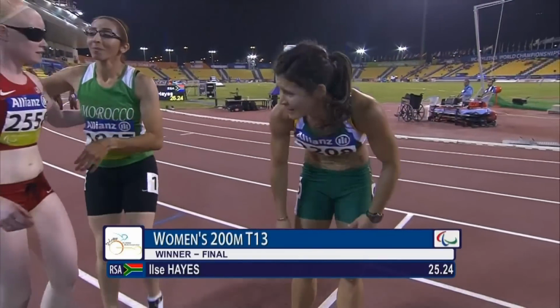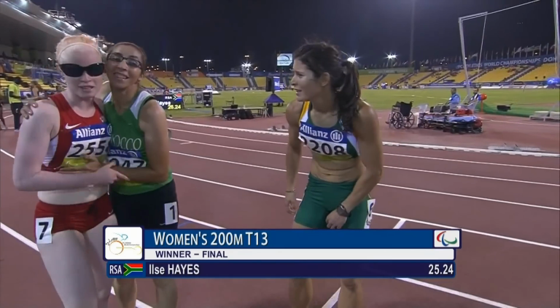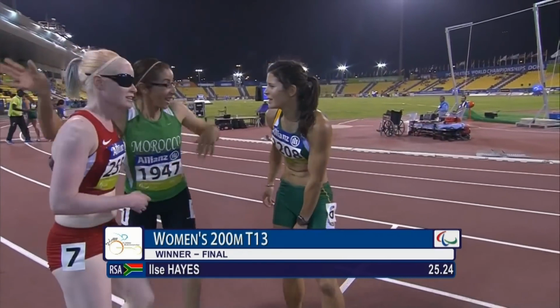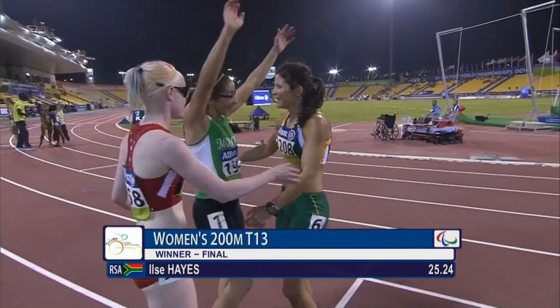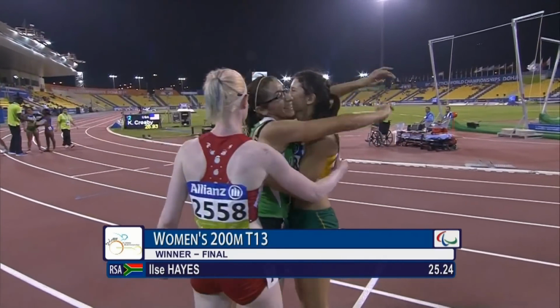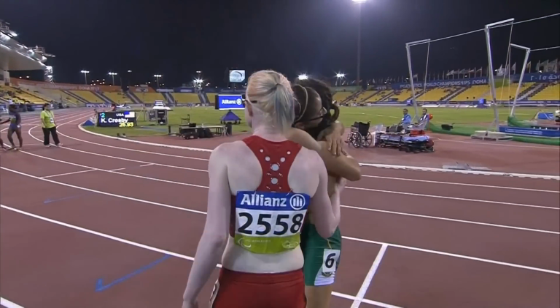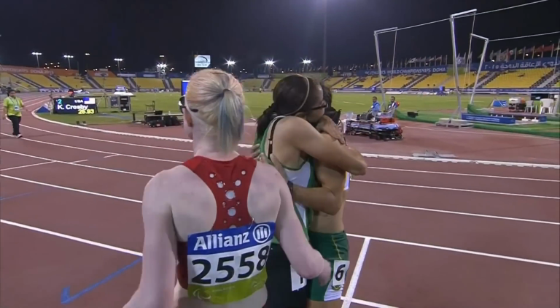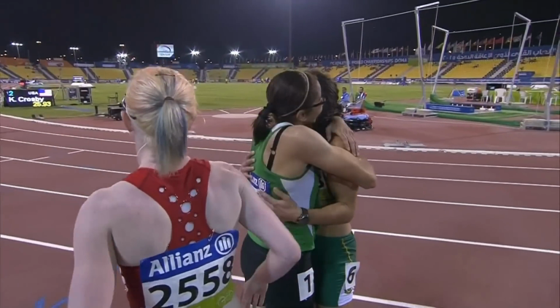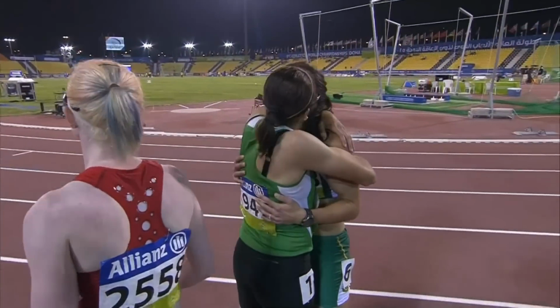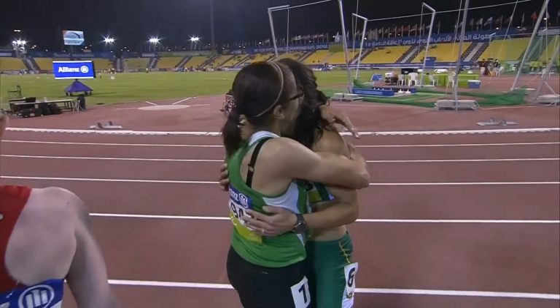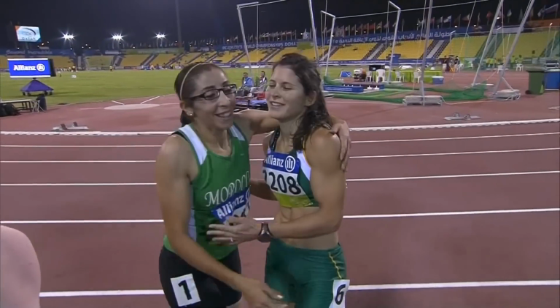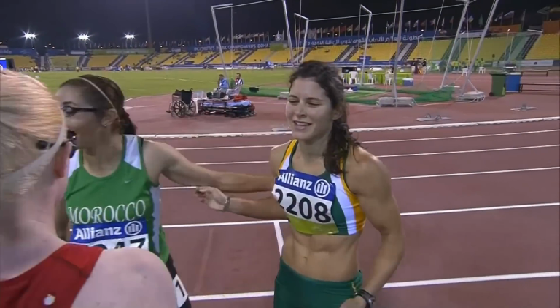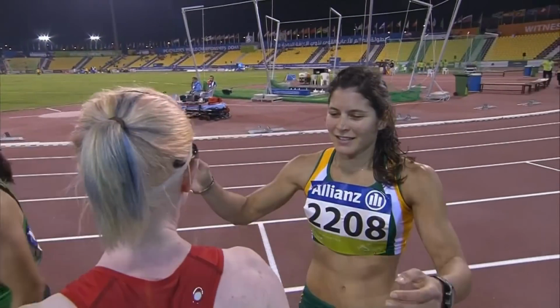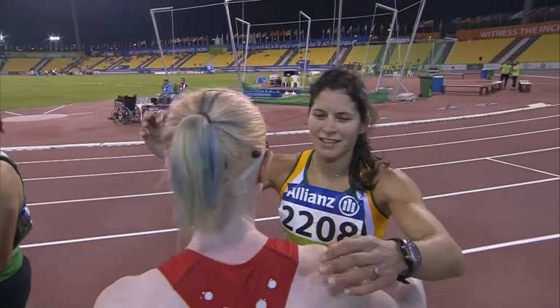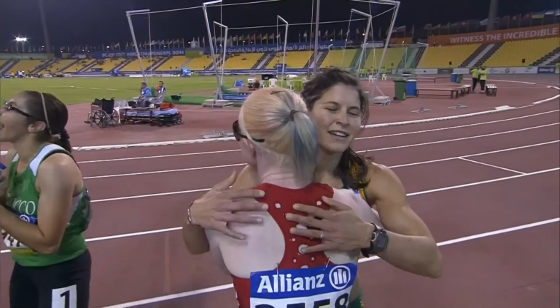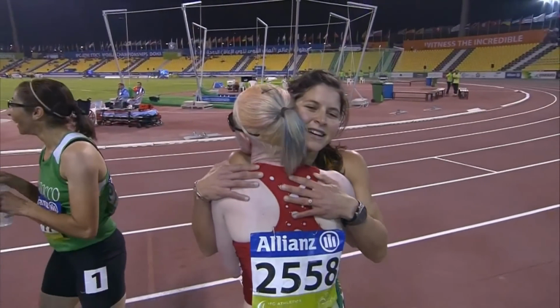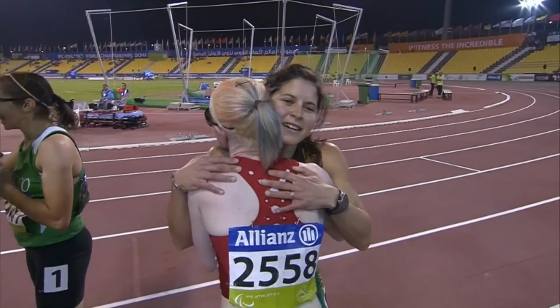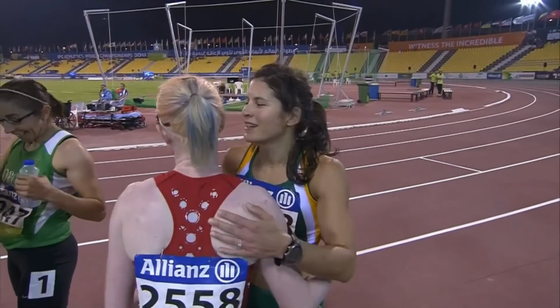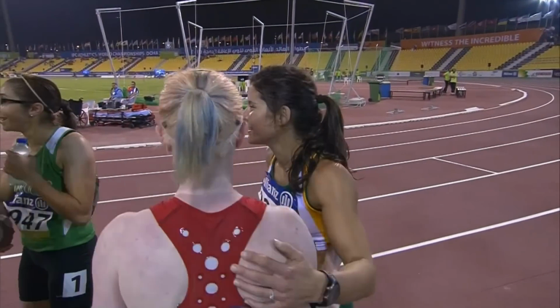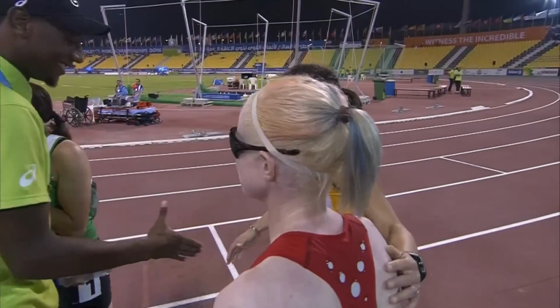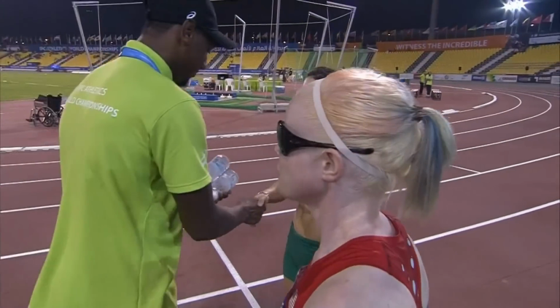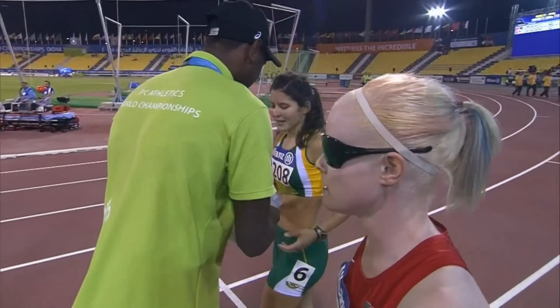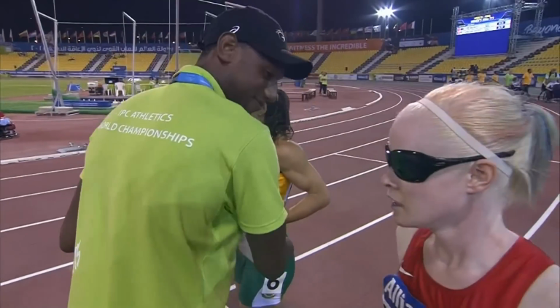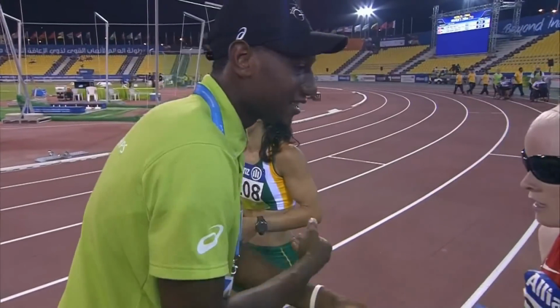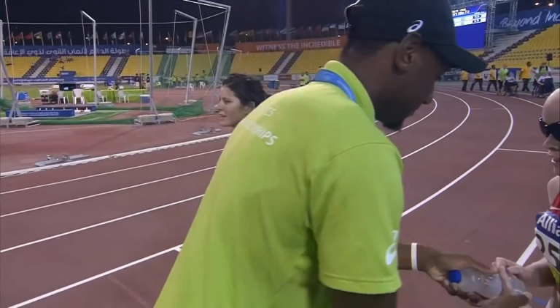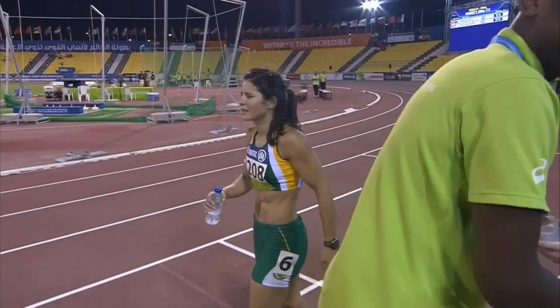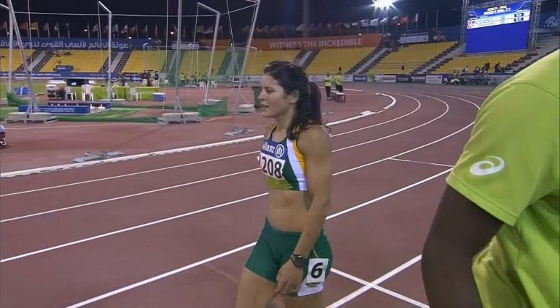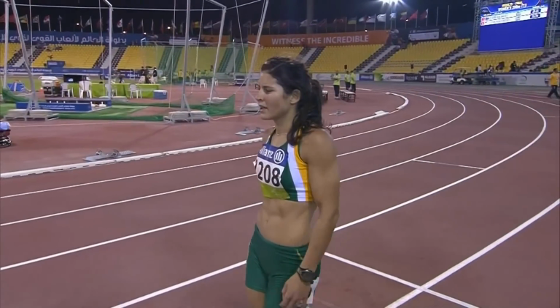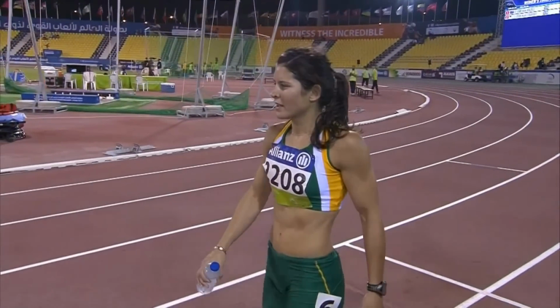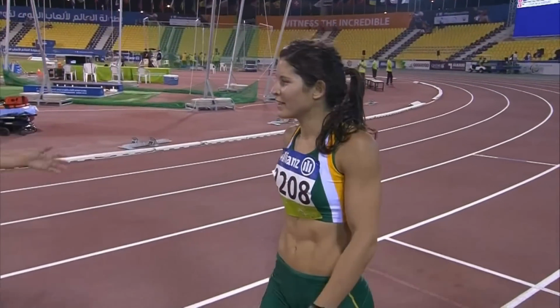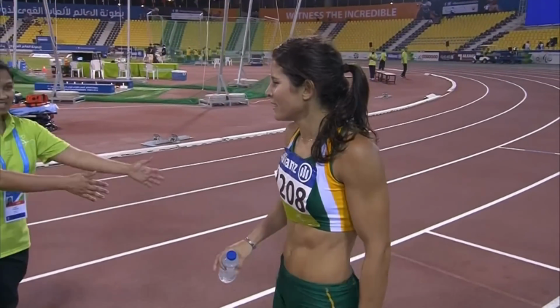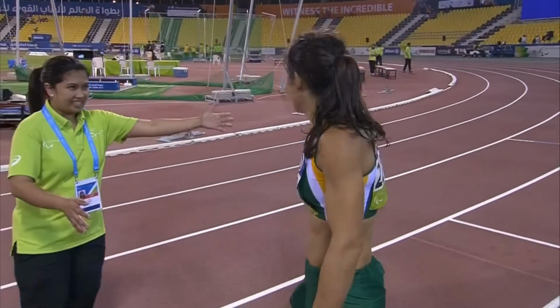Ilsa Hayes in 25.24 has gone through in first place. 25.93 for Crosby of the USA who goes through in second, and Ben Harmer of Morocco who goes through and takes third place.